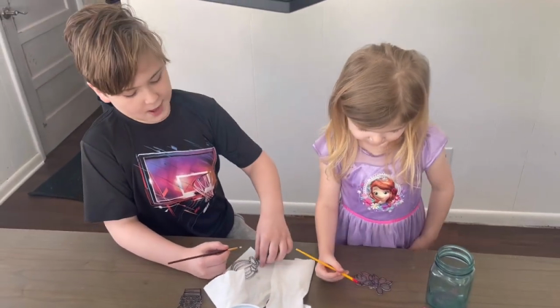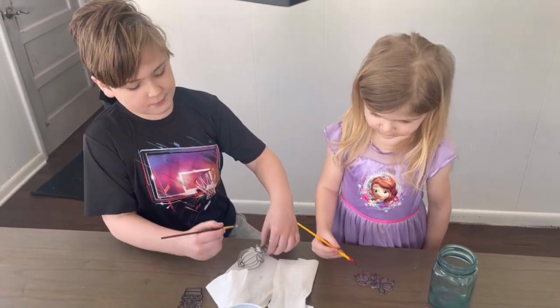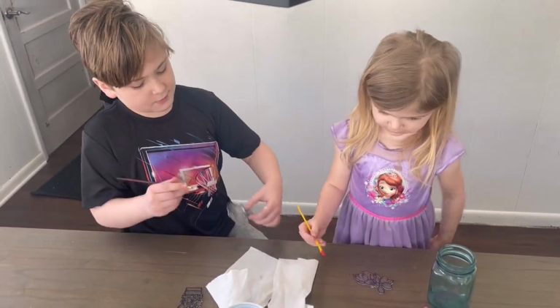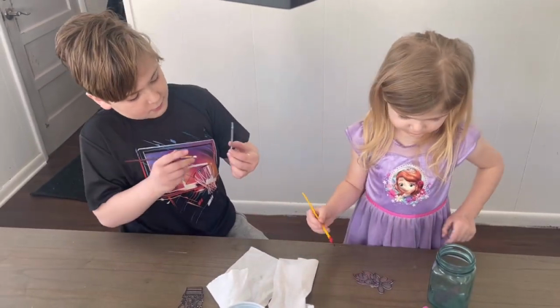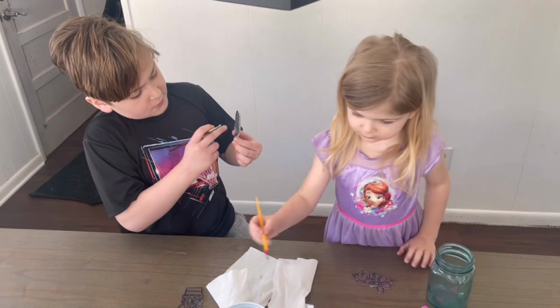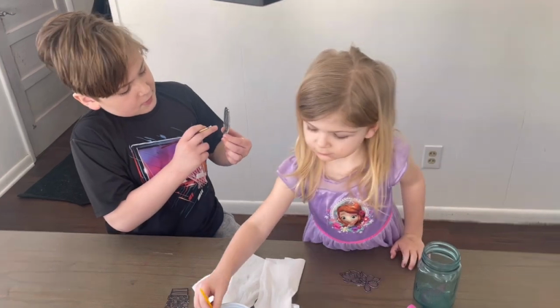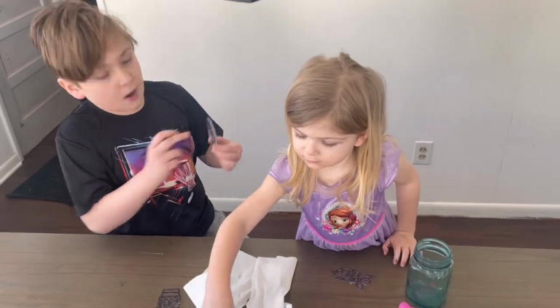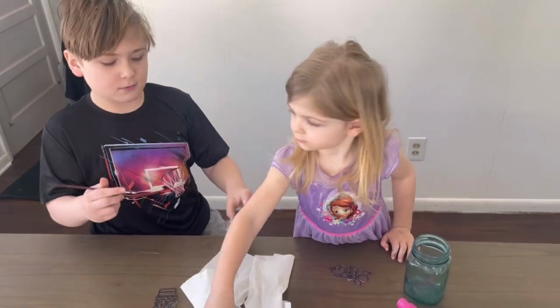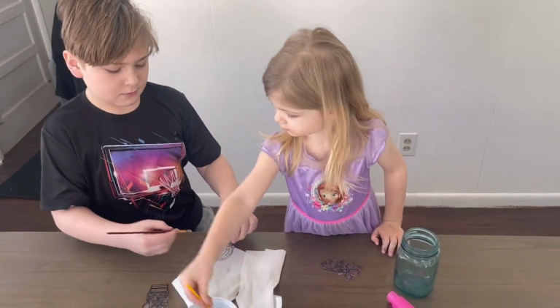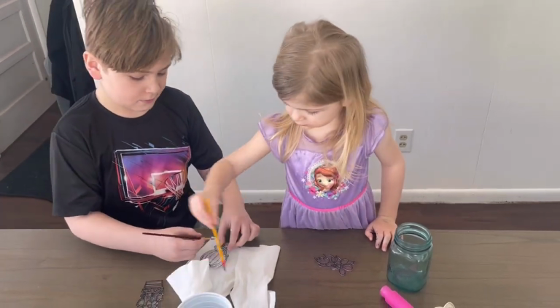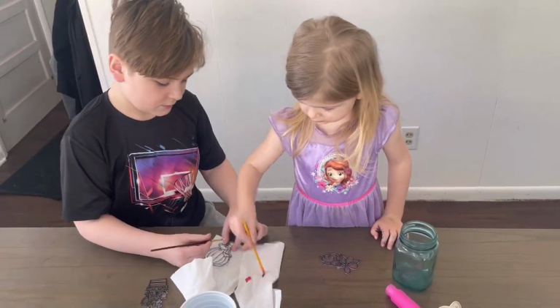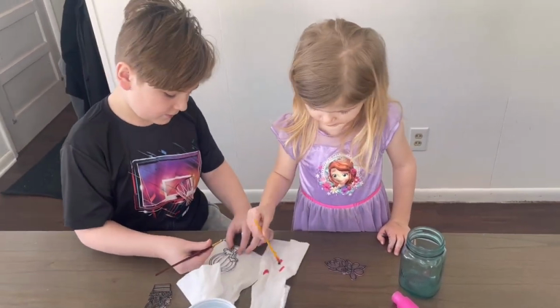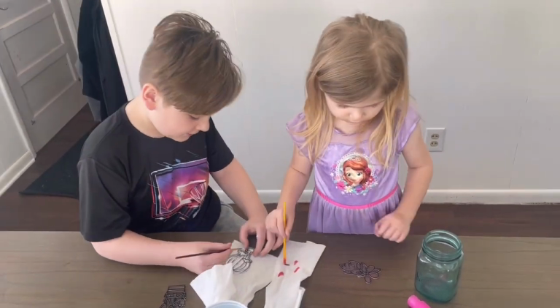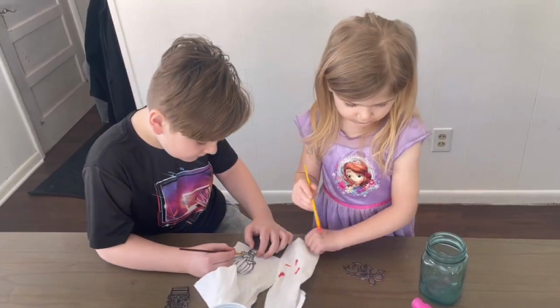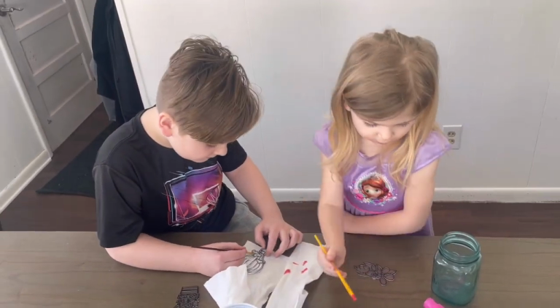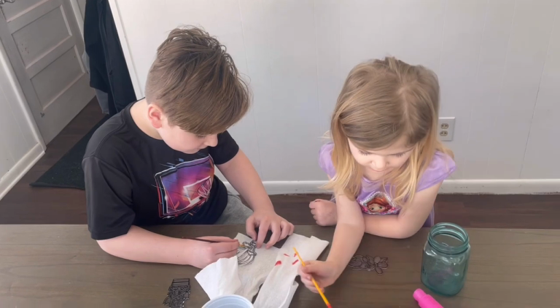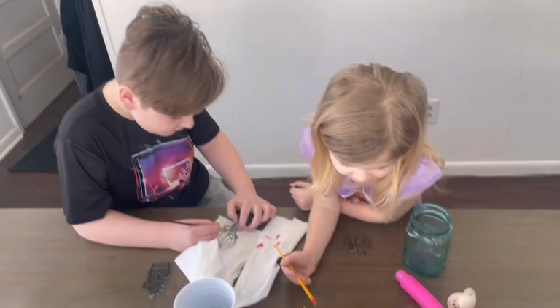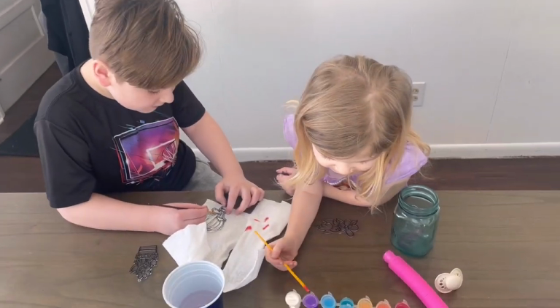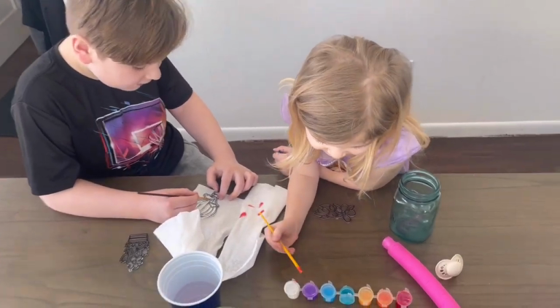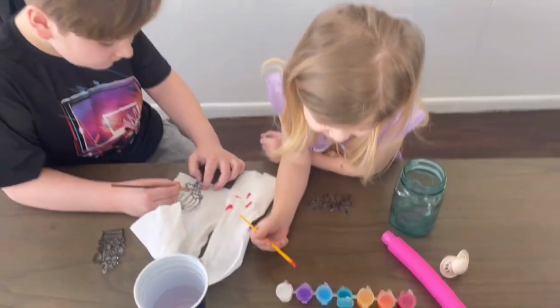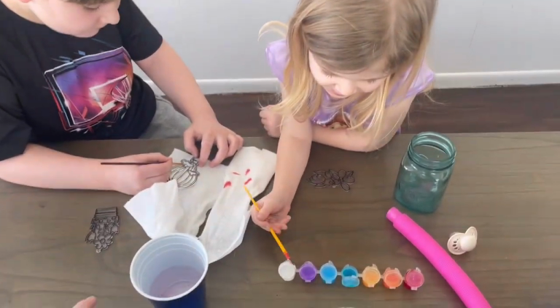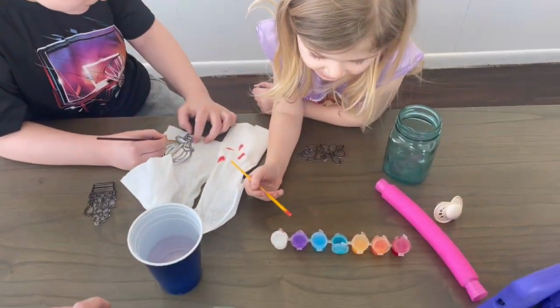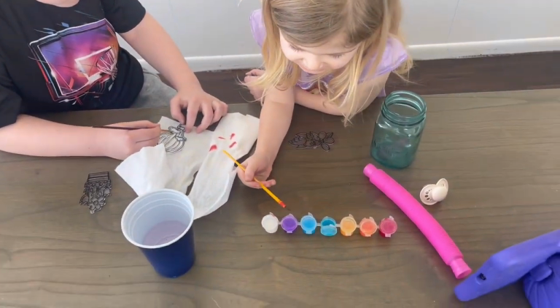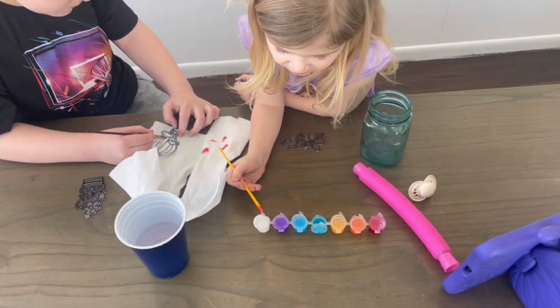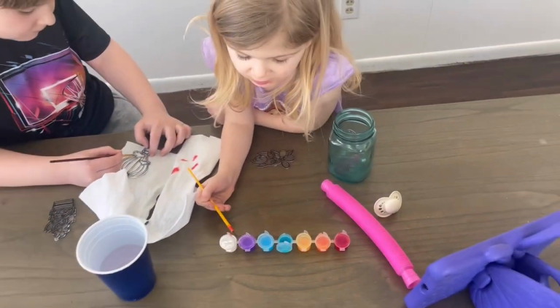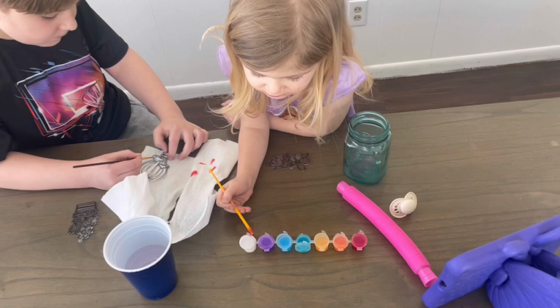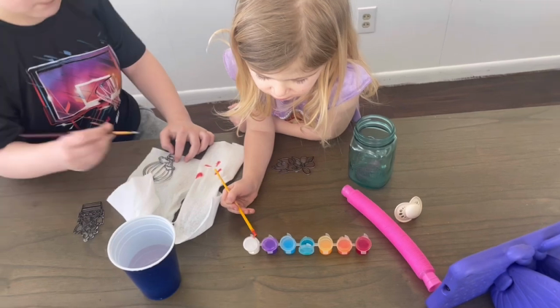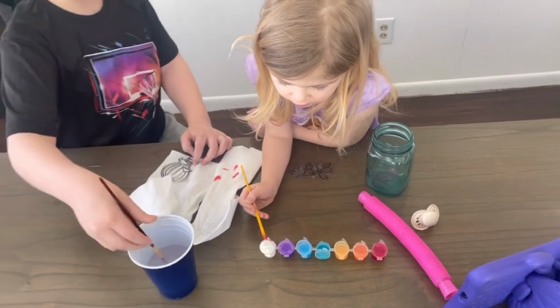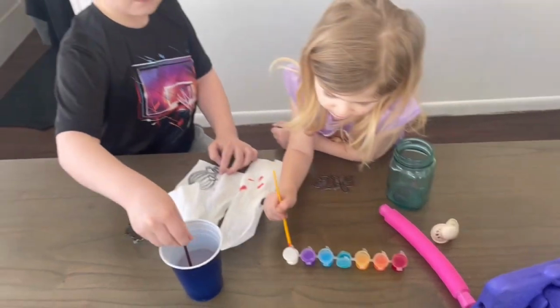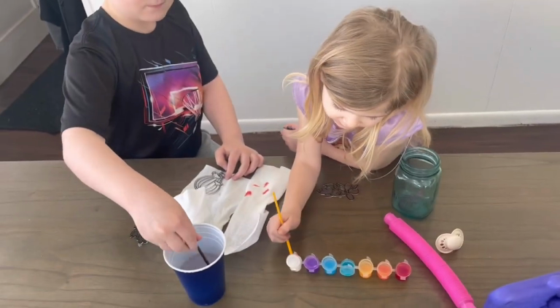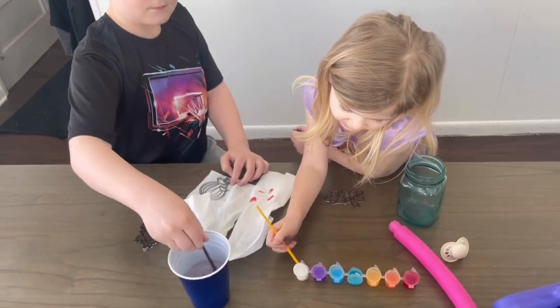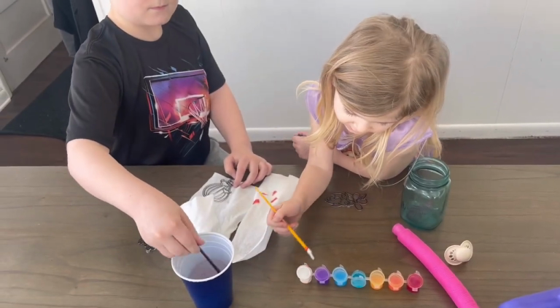How are you going to do that? That side you don't do — you'll just do one side. See how you can see it through? All right, one color at a time, little baby, okay? That's going to make it look the best.